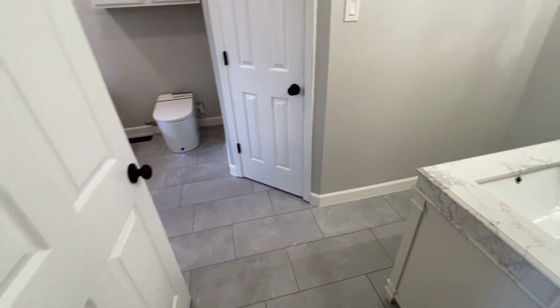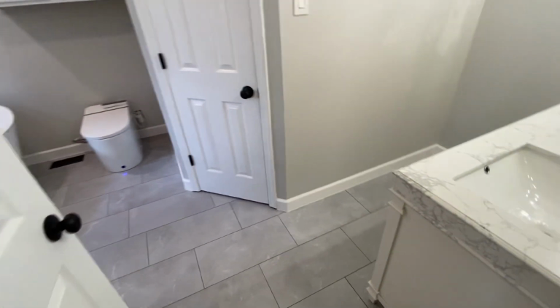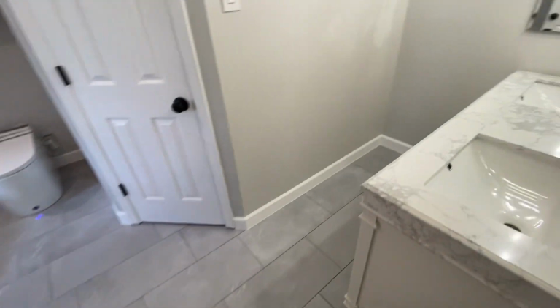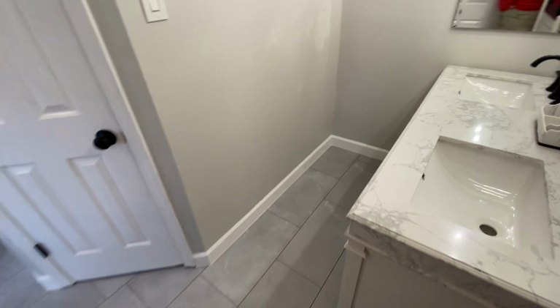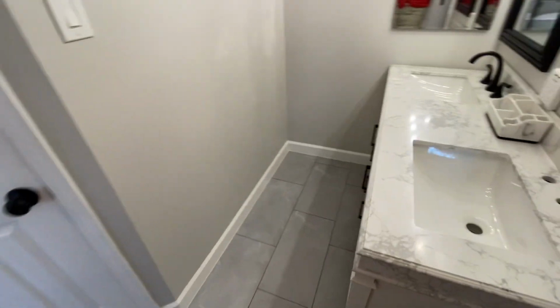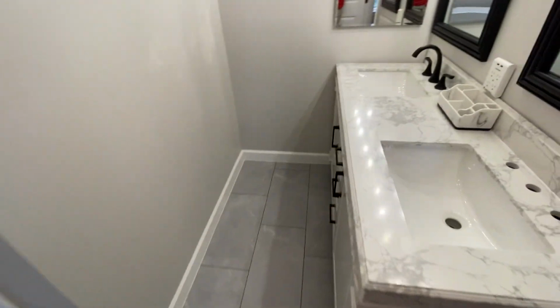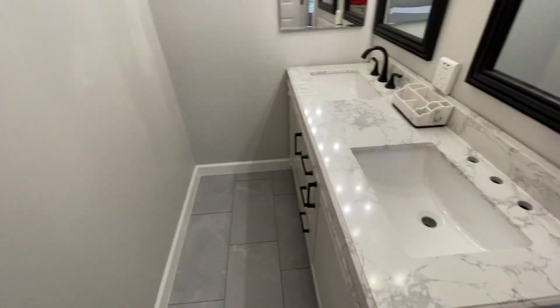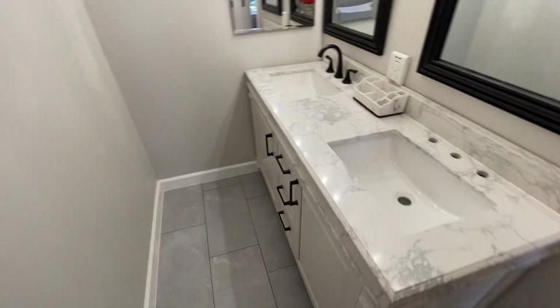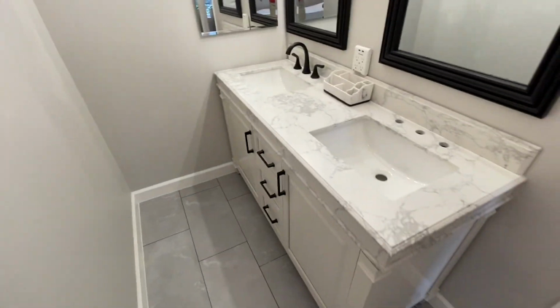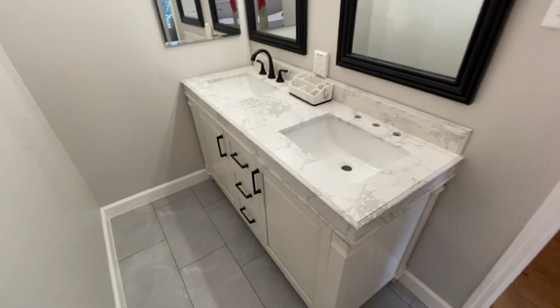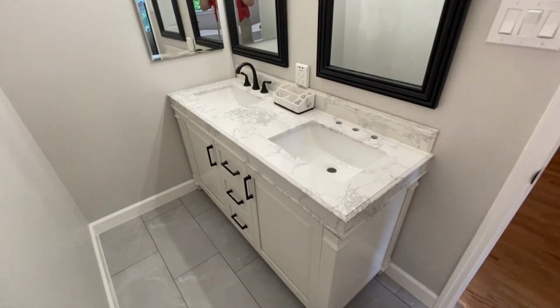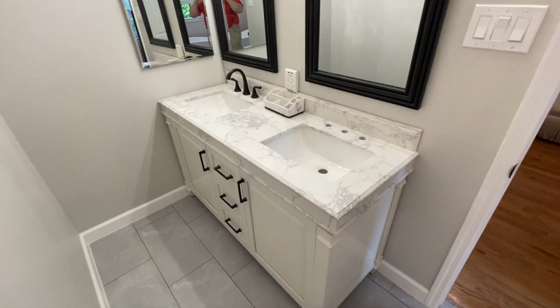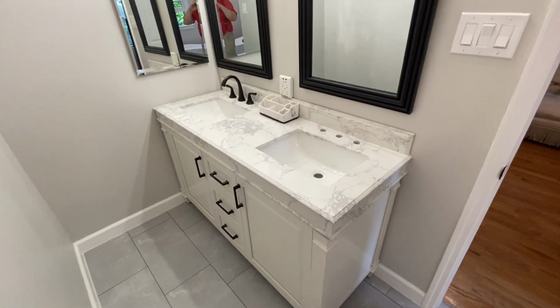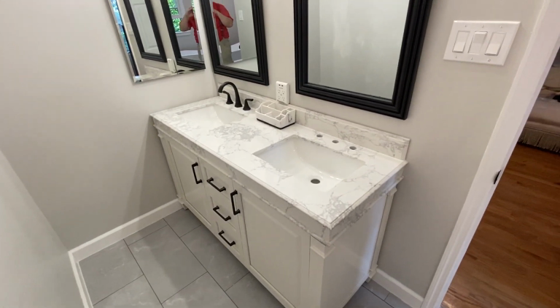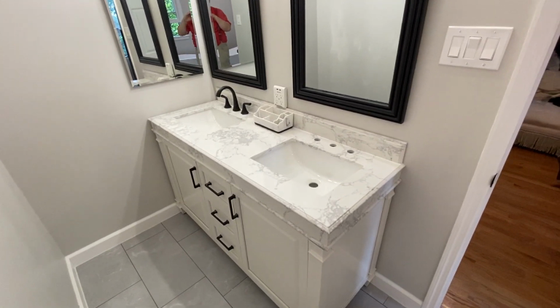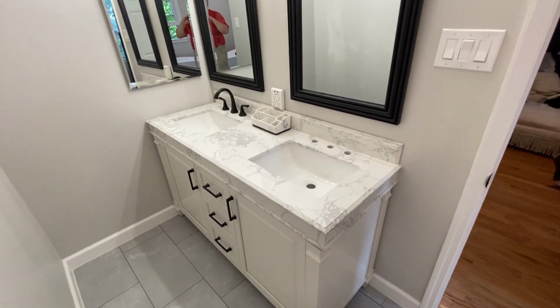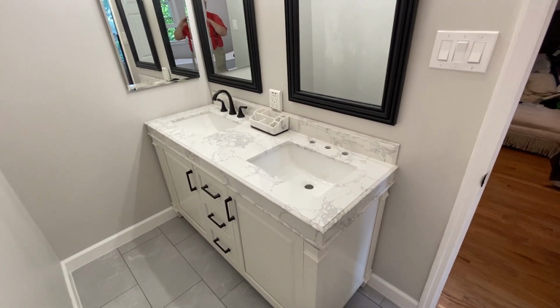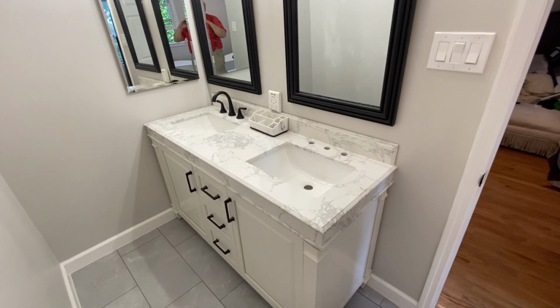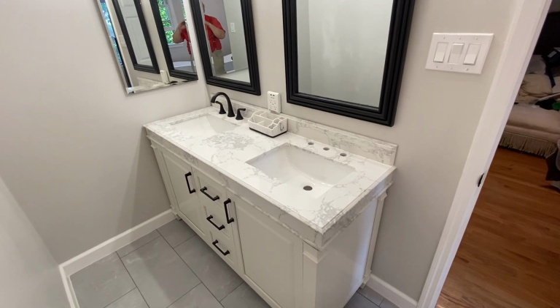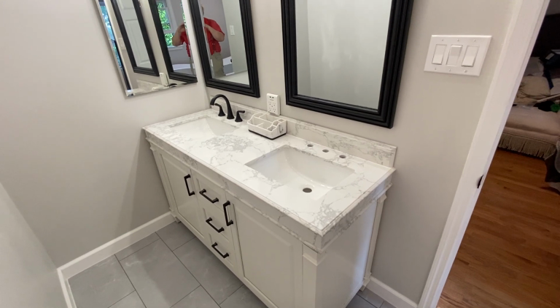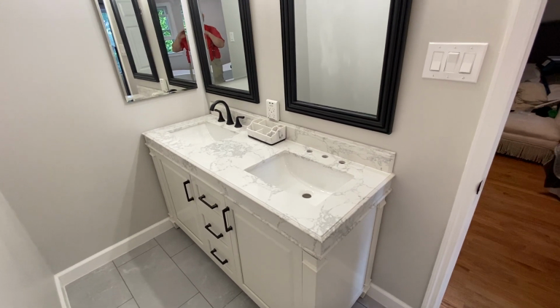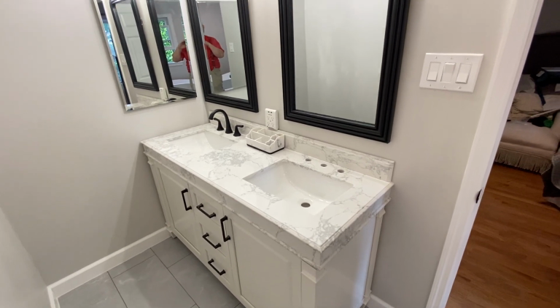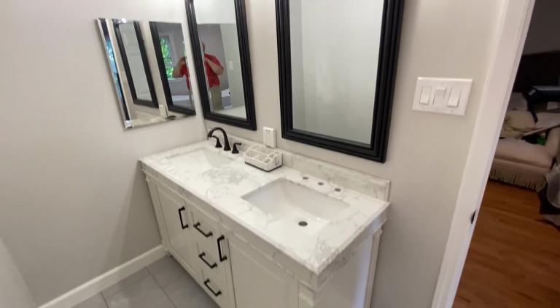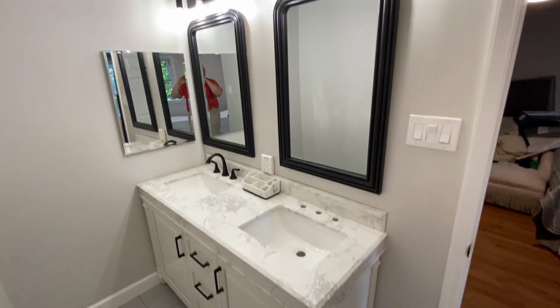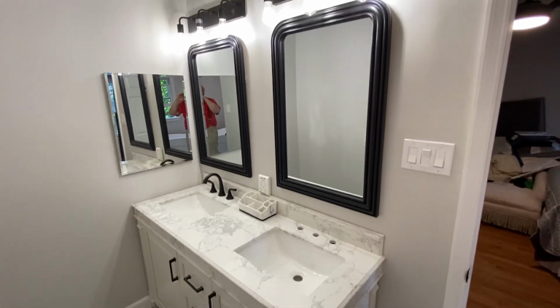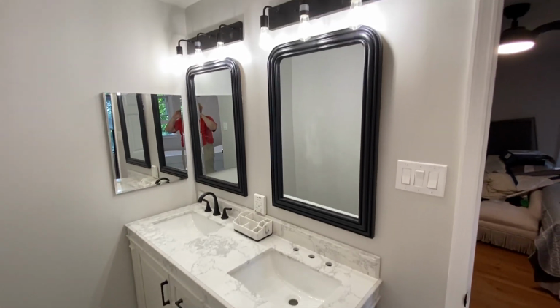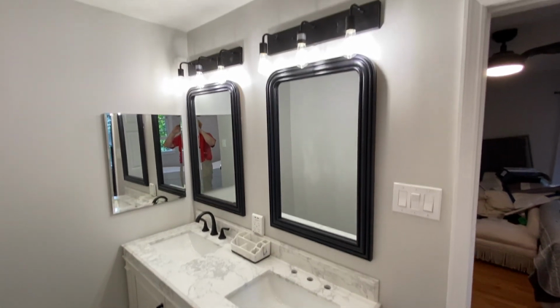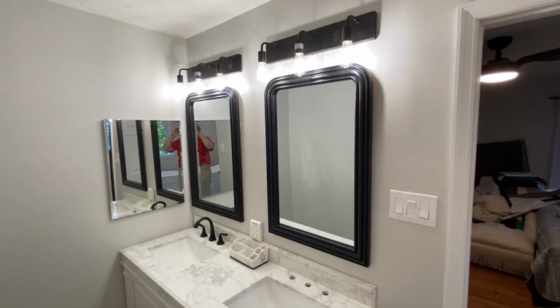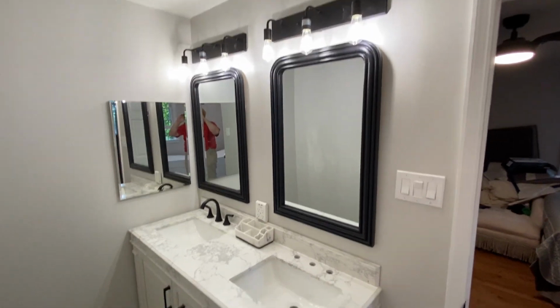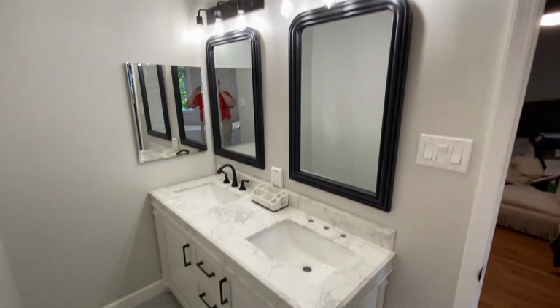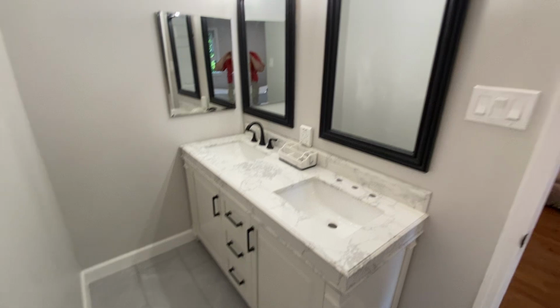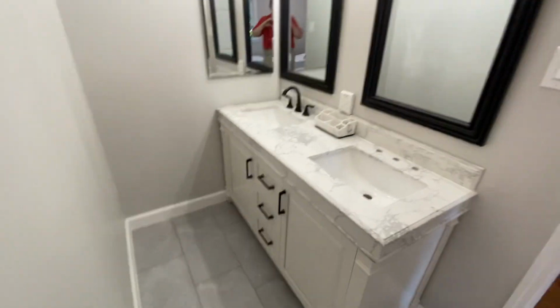To the right we have the new vanity, and we're missing one of the faucets — we've got one on order to match that one, so that'll be in a couple days. New mirrors, new lights, new flooring.